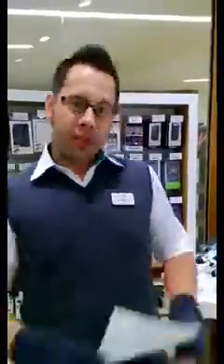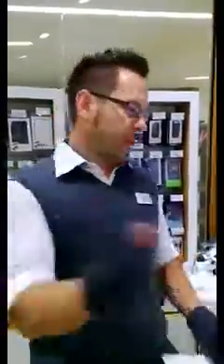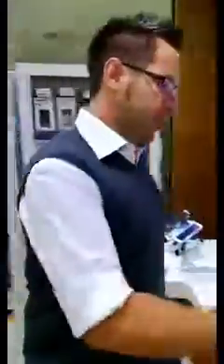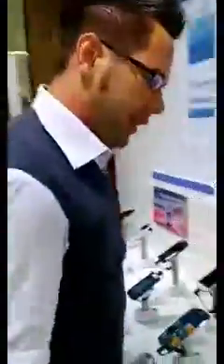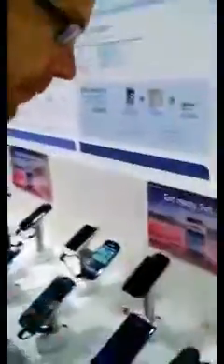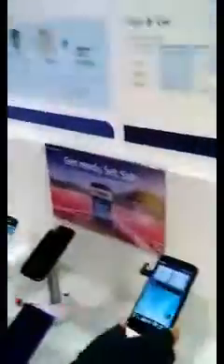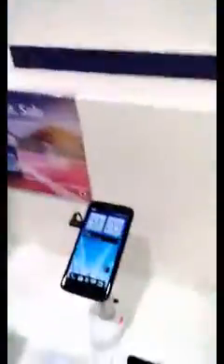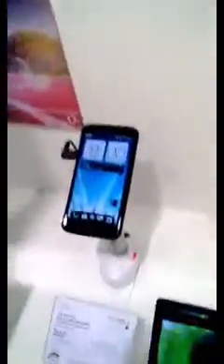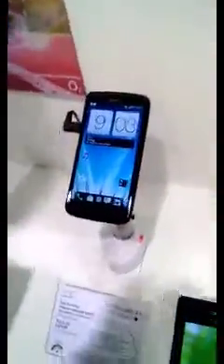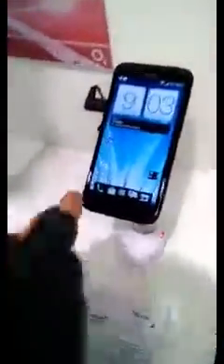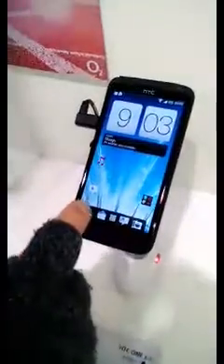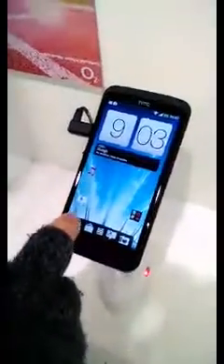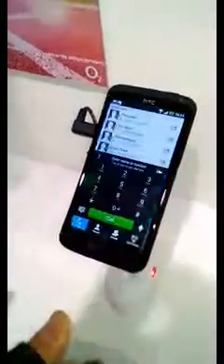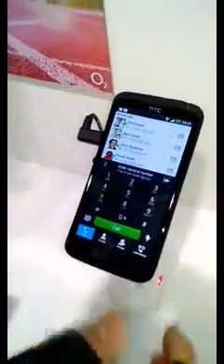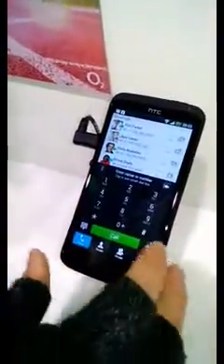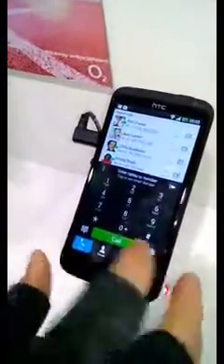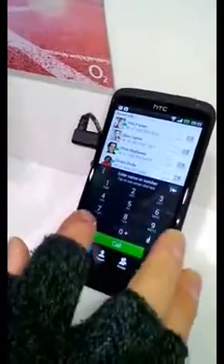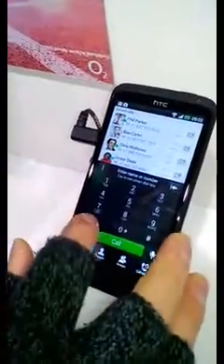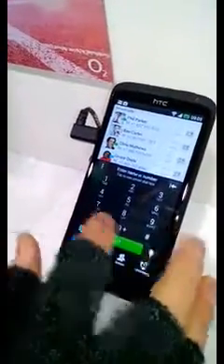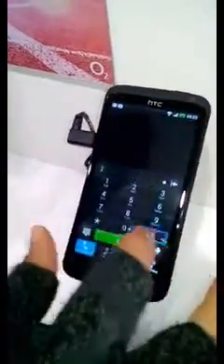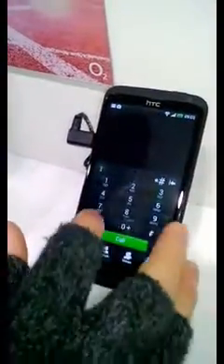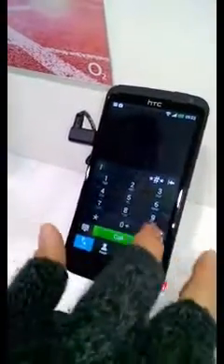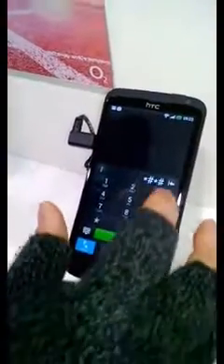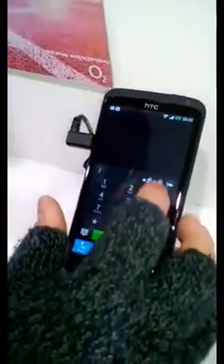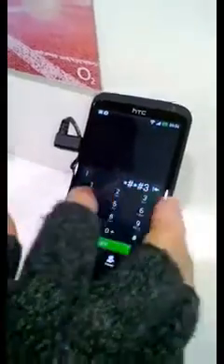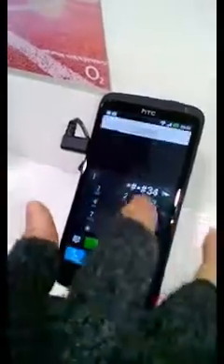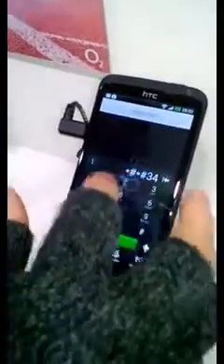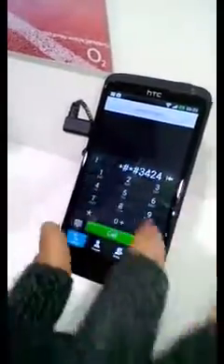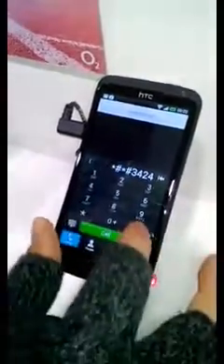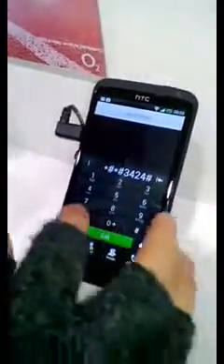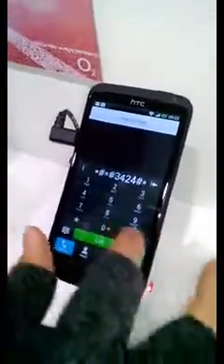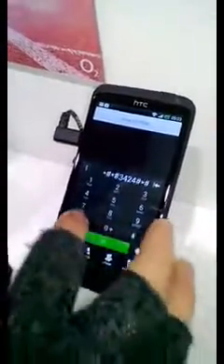So if we go across the HTC app, first thing you need to do is just open your dialer, then type in a special code which is star hash, star hash, three, four, two, four, hash, star, hash, star.